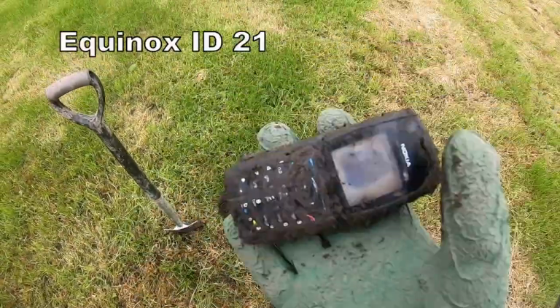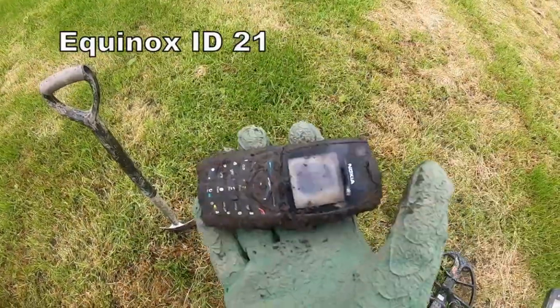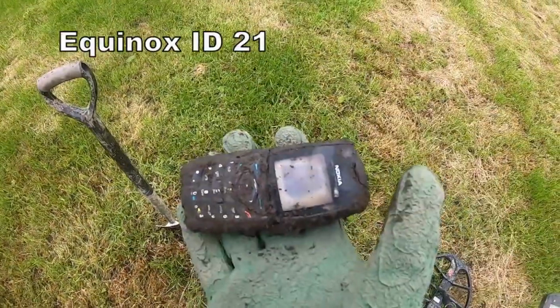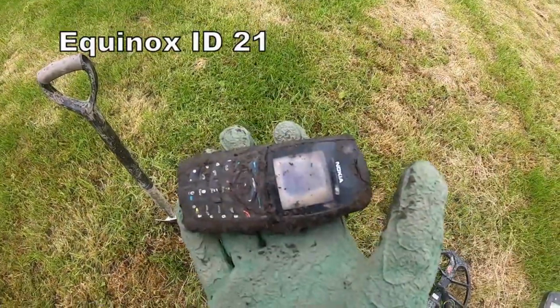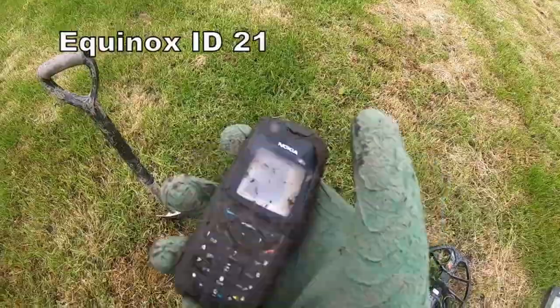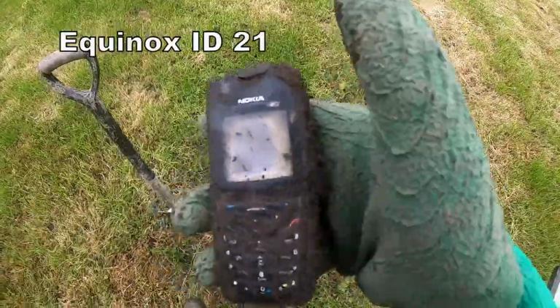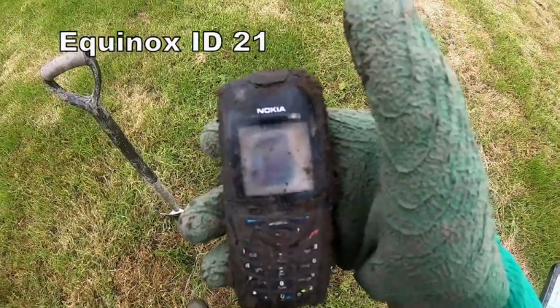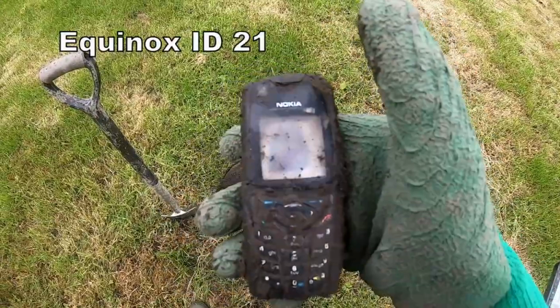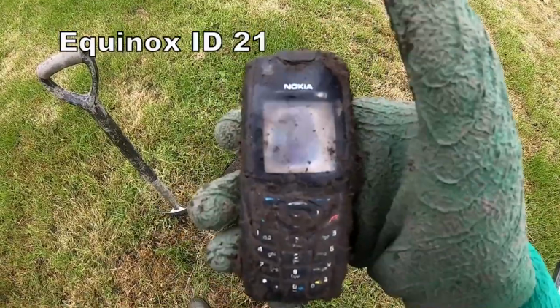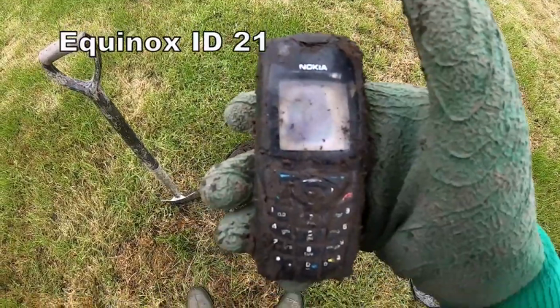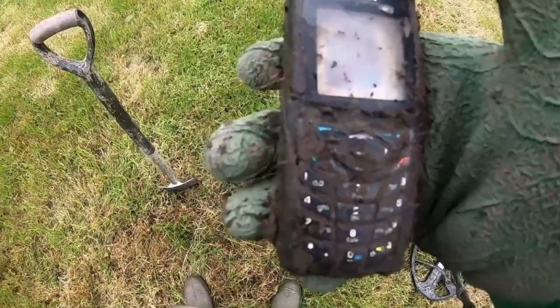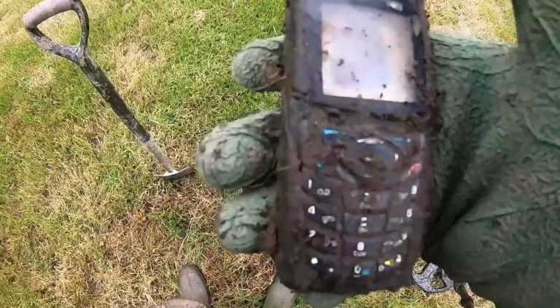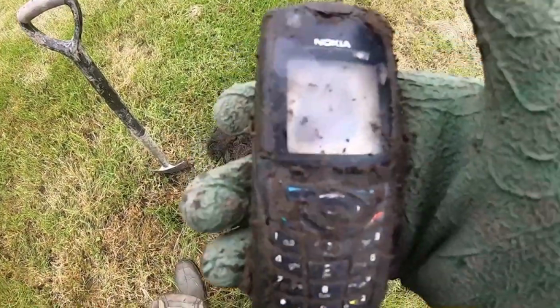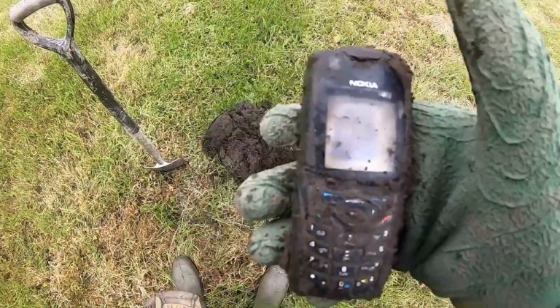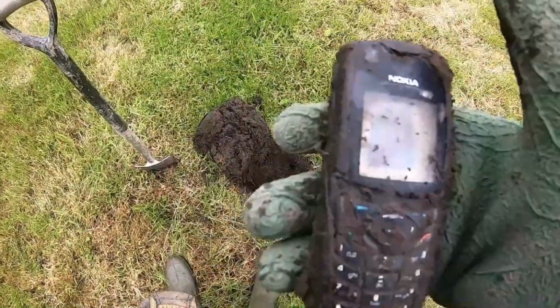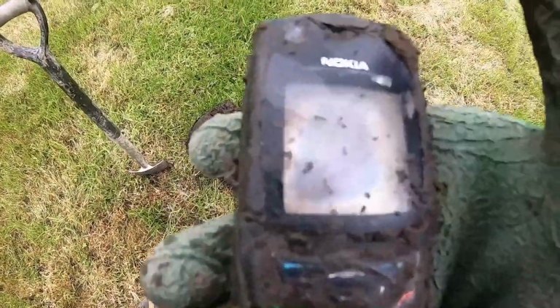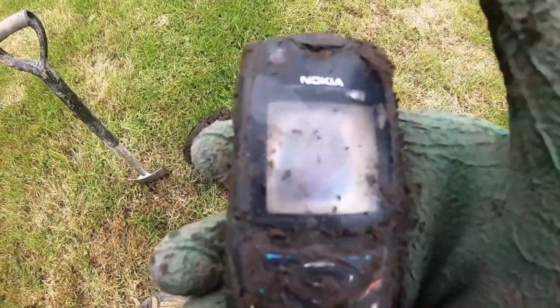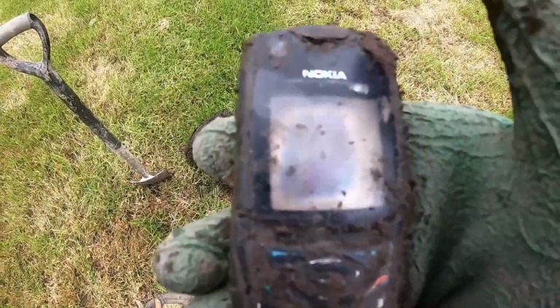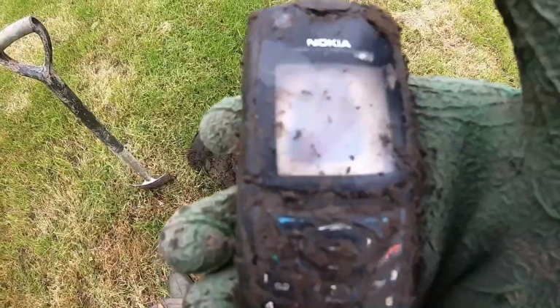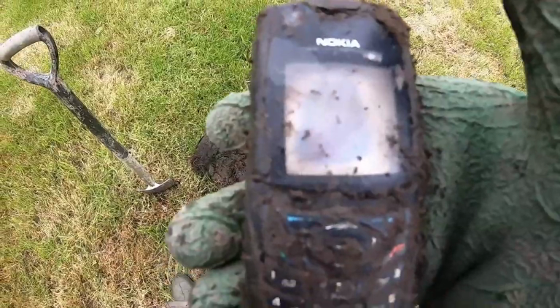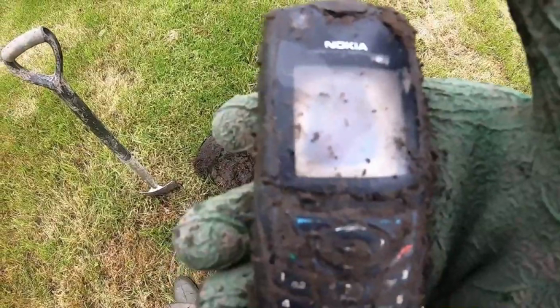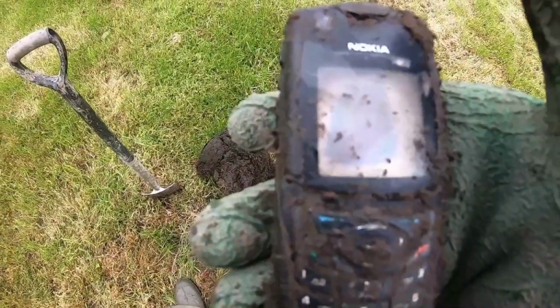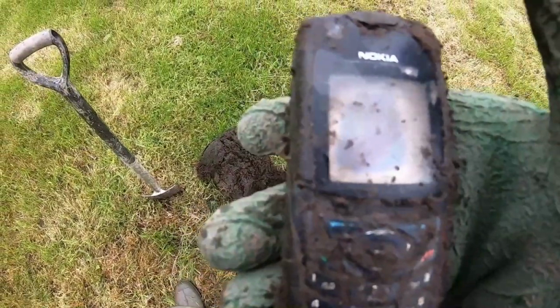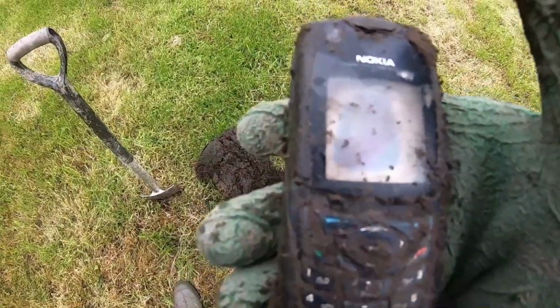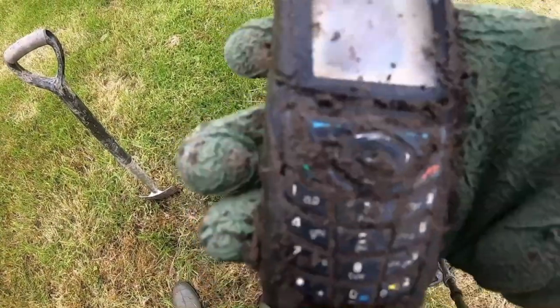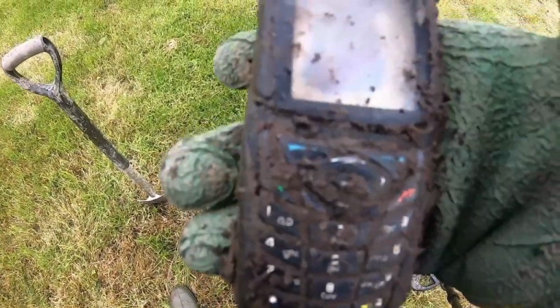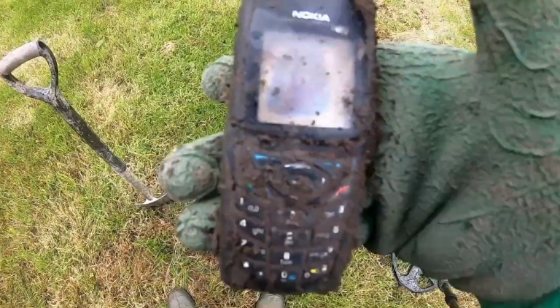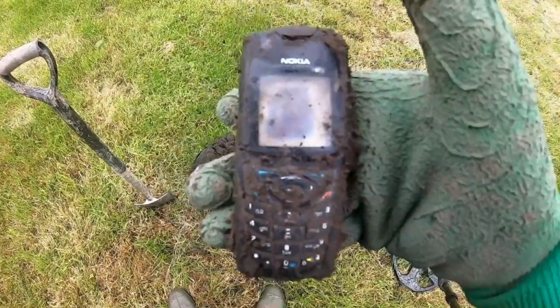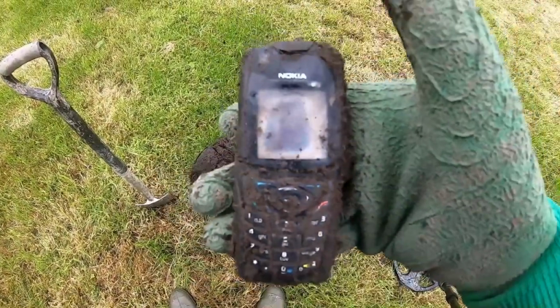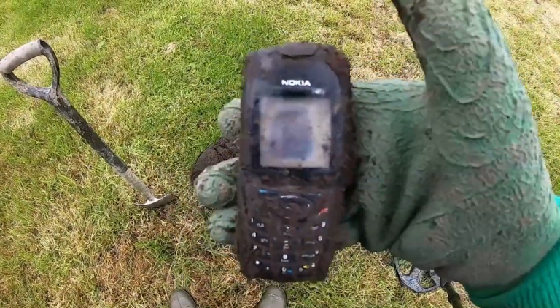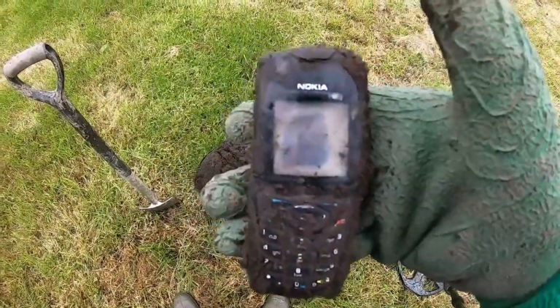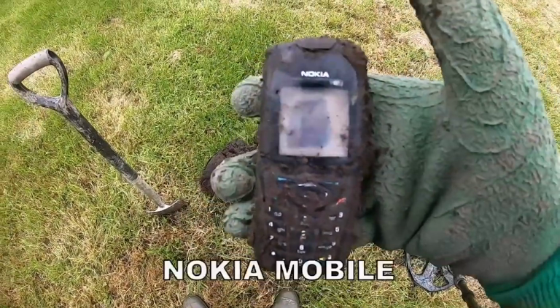21. Mobile phone. Nokia. I don't think it's working. I might have to give it to the farmer. Nokia phone.